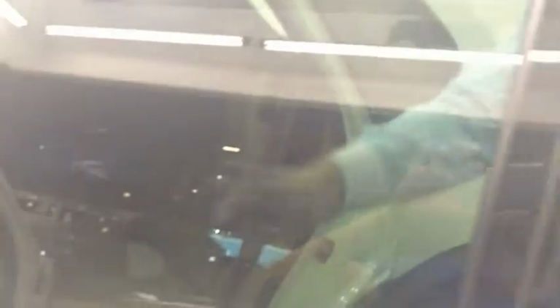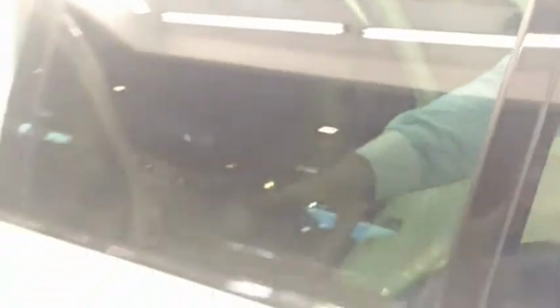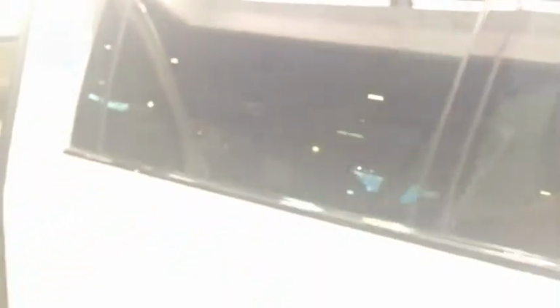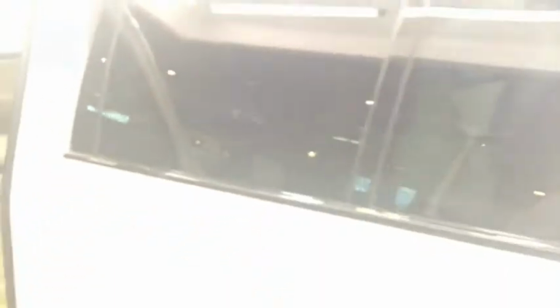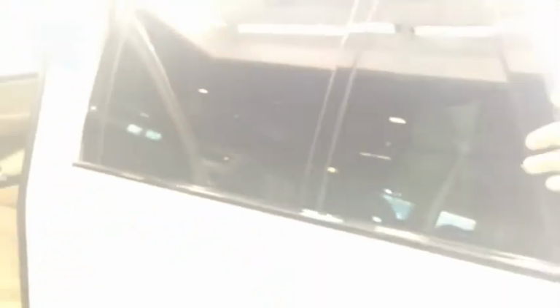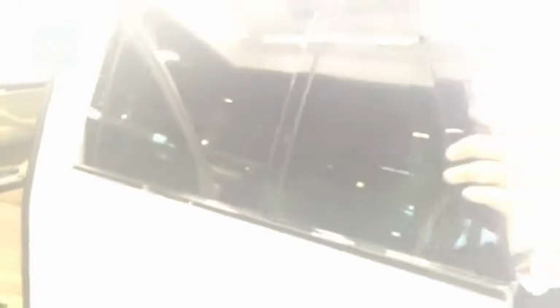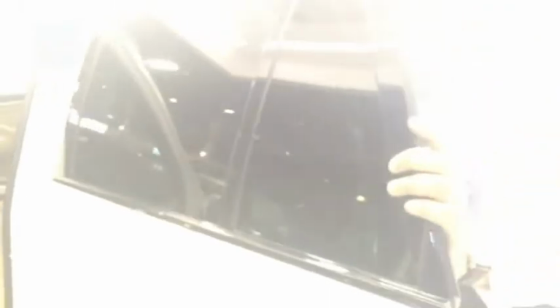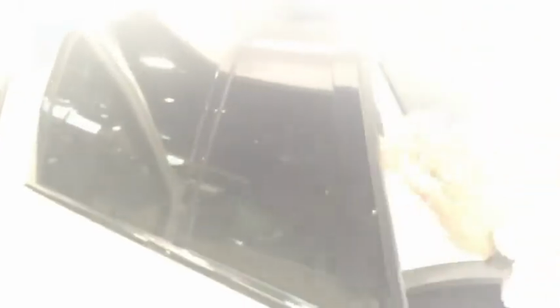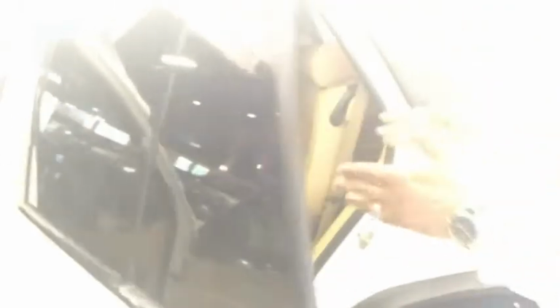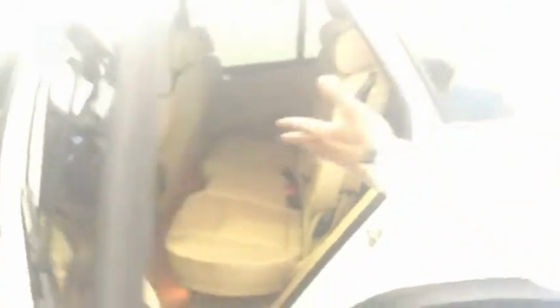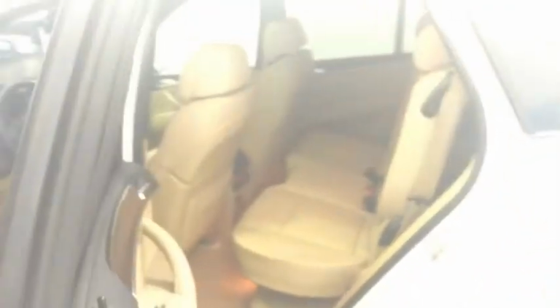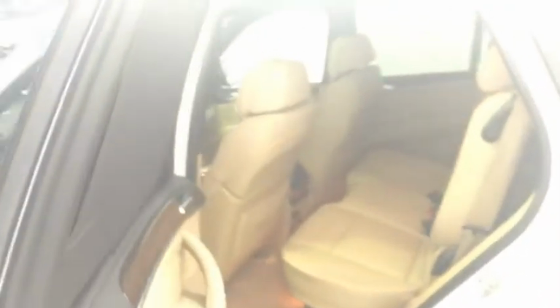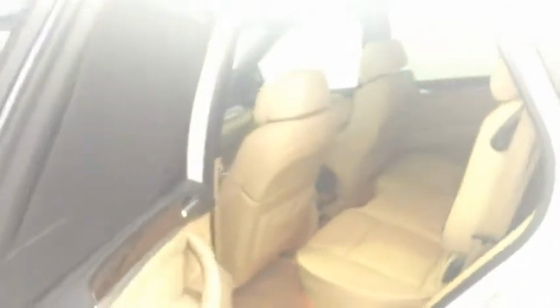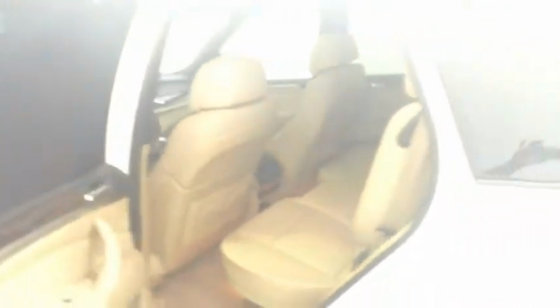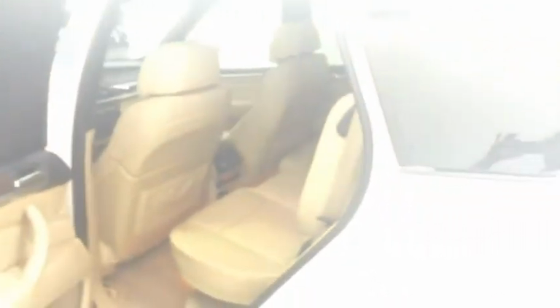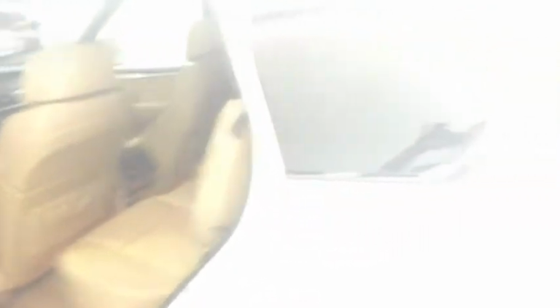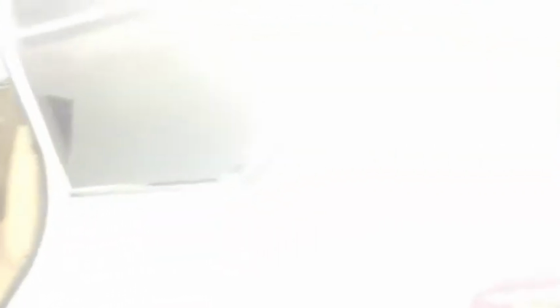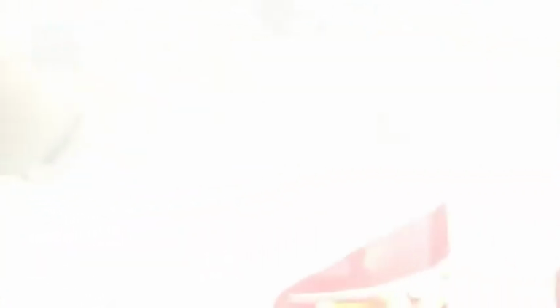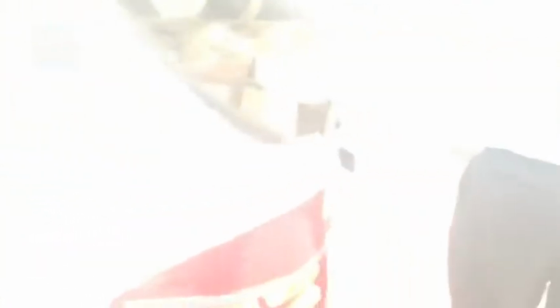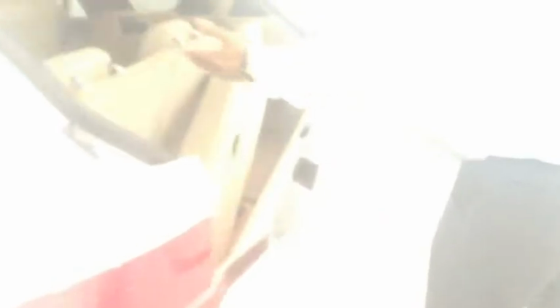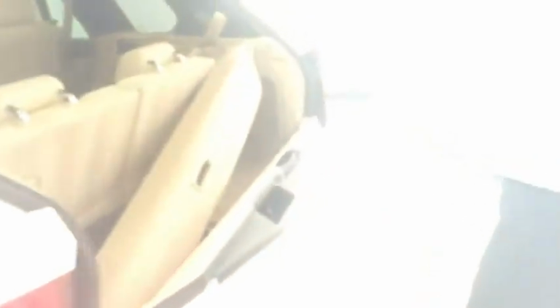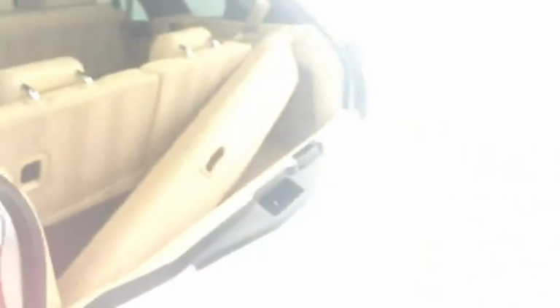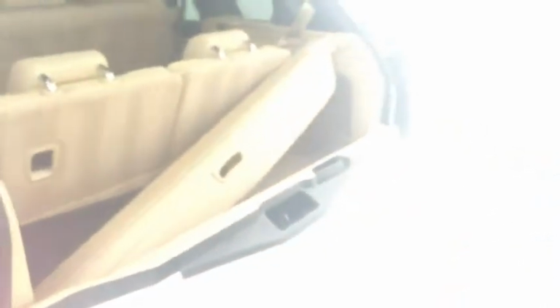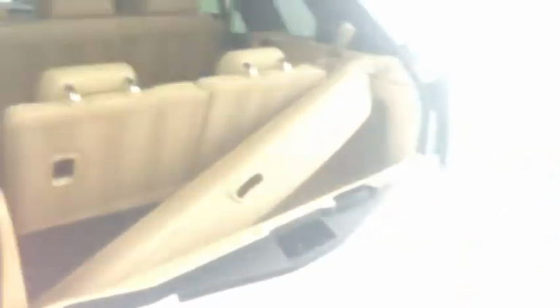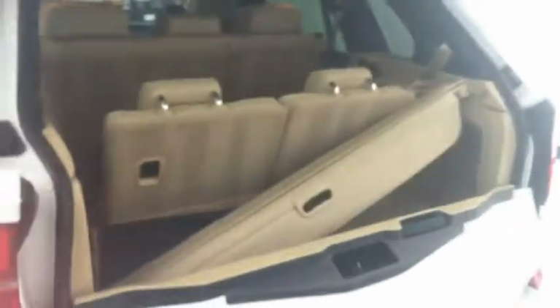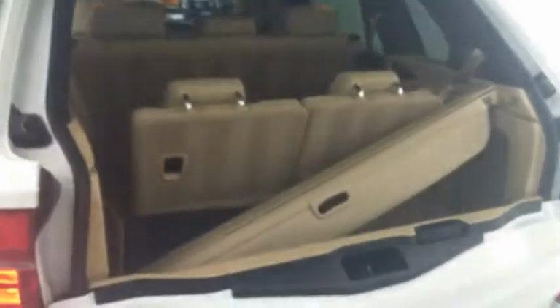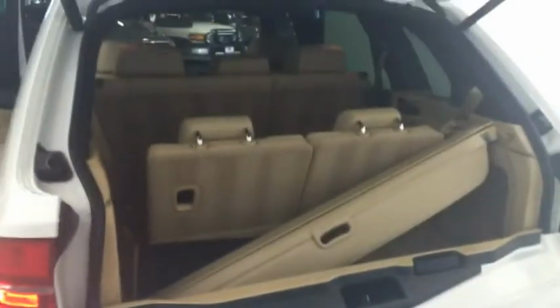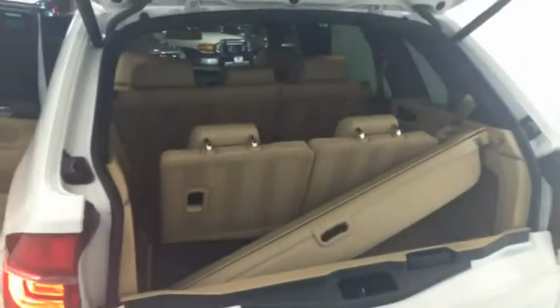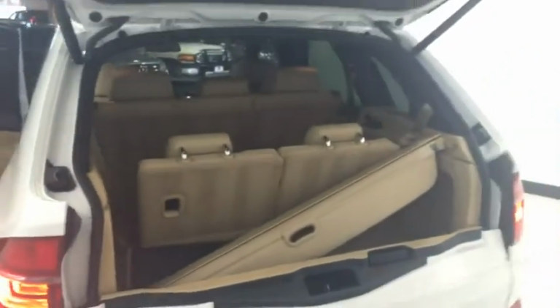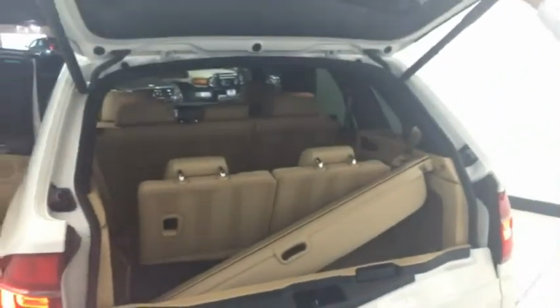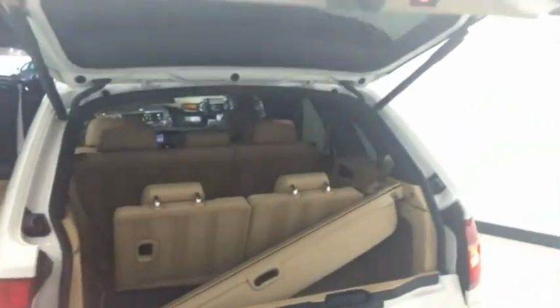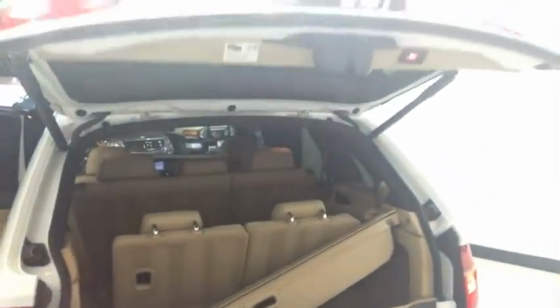It's got the shades in the back so you can protect your children sitting back here. And also, it does have a third row seat, which is a rare option on this vehicle. It does have the automatic trunk closer.